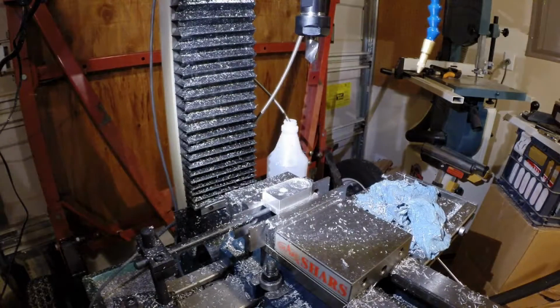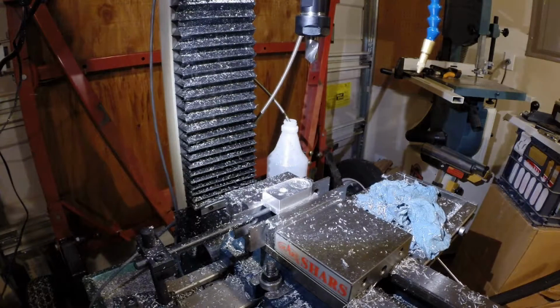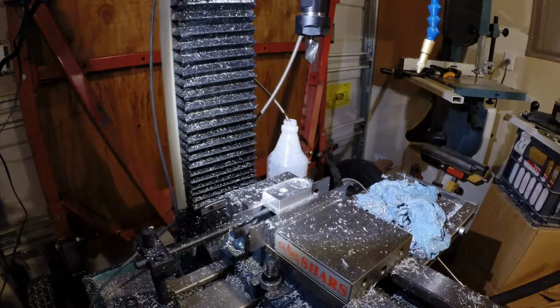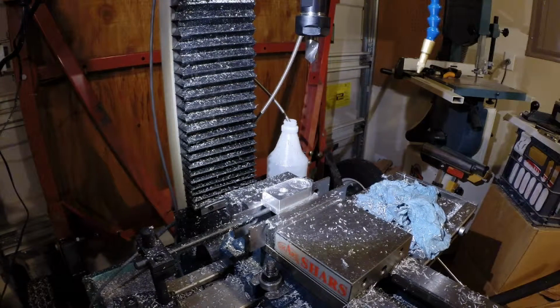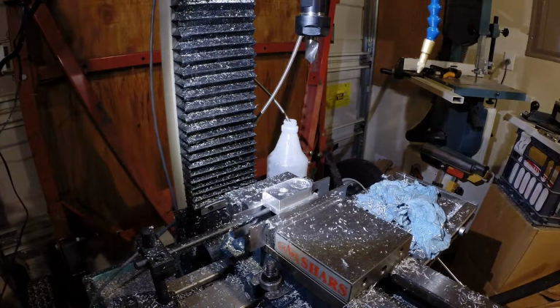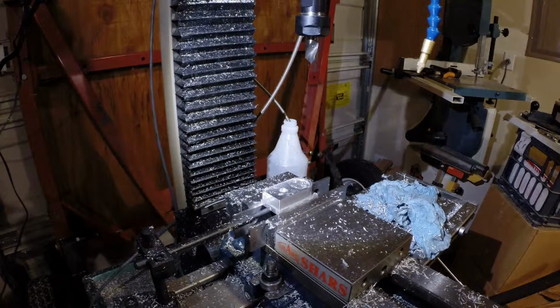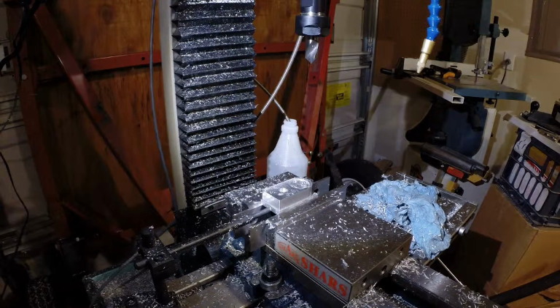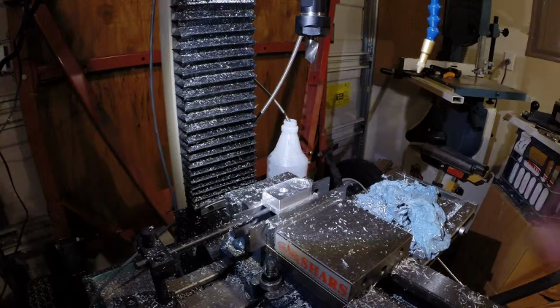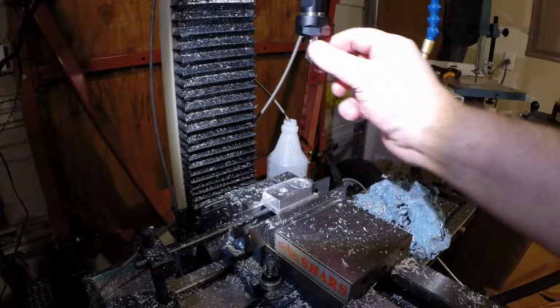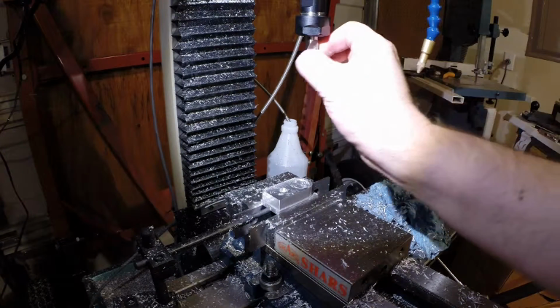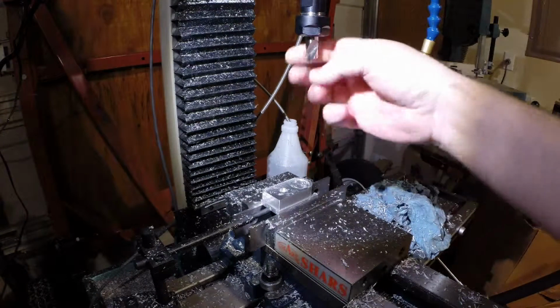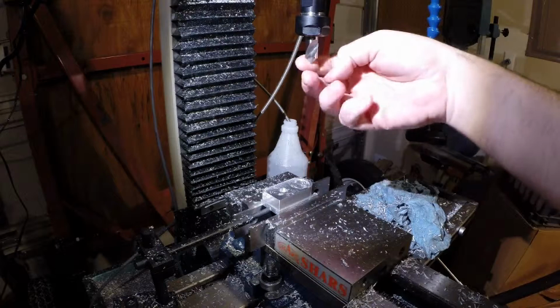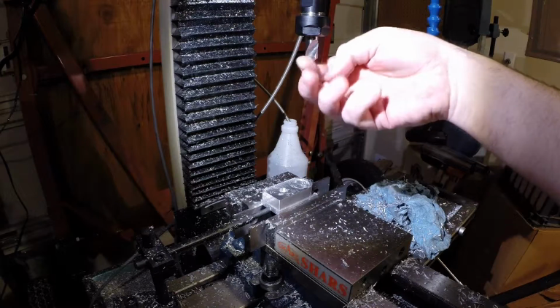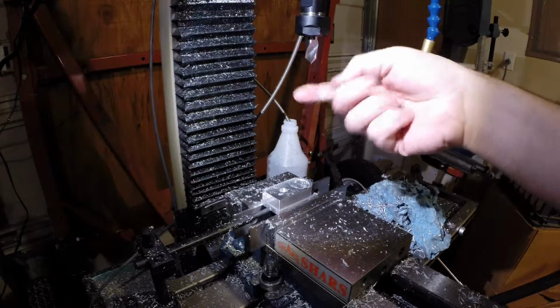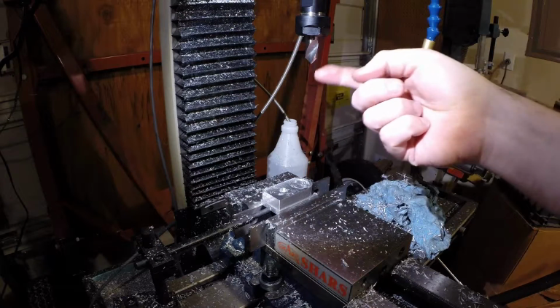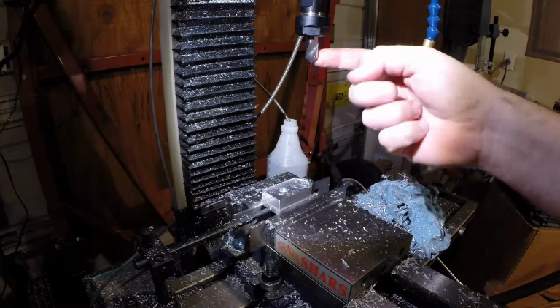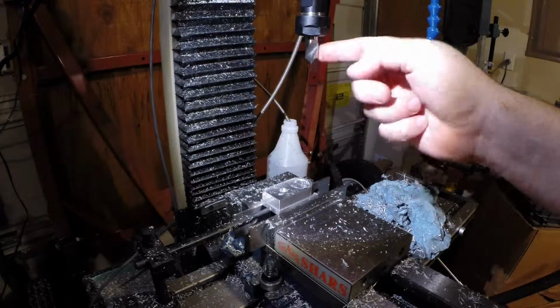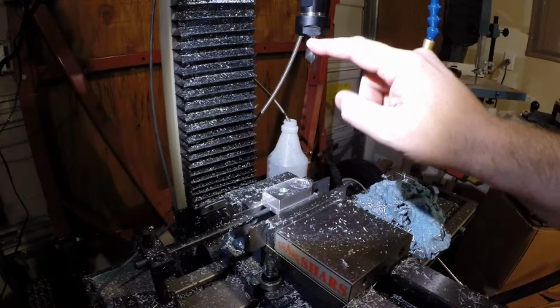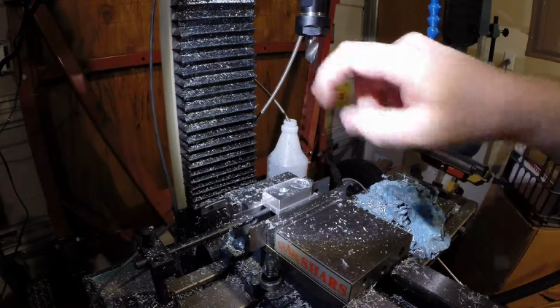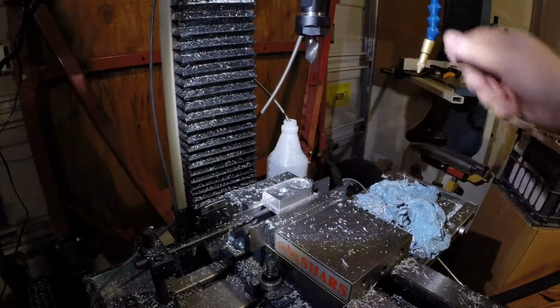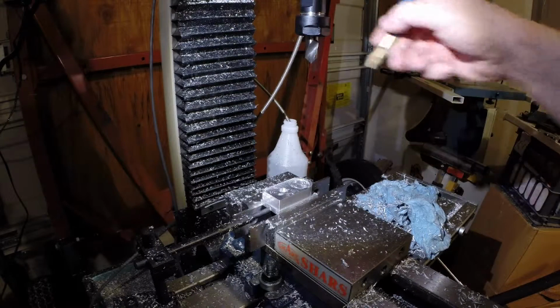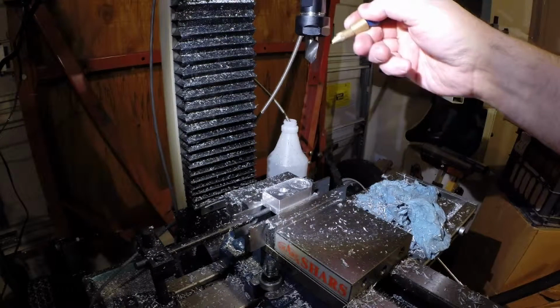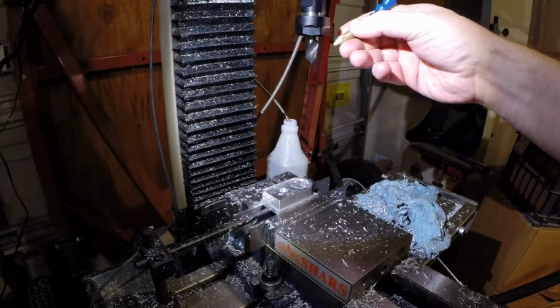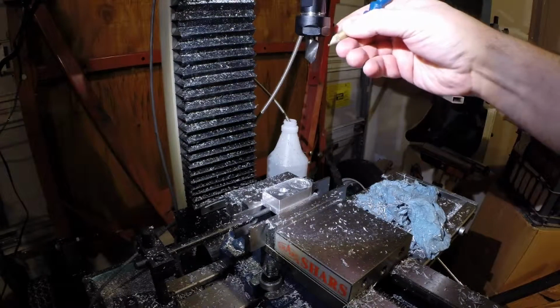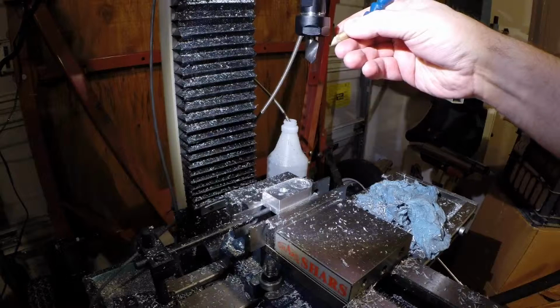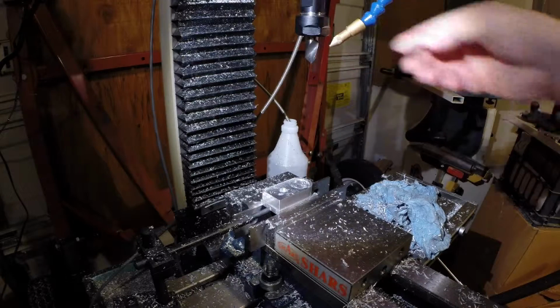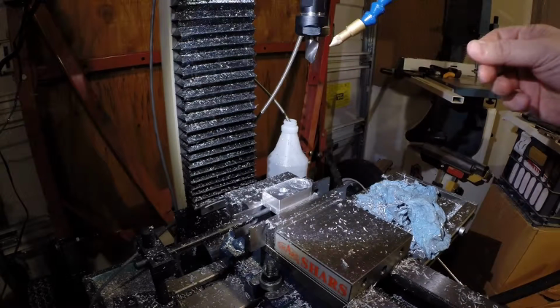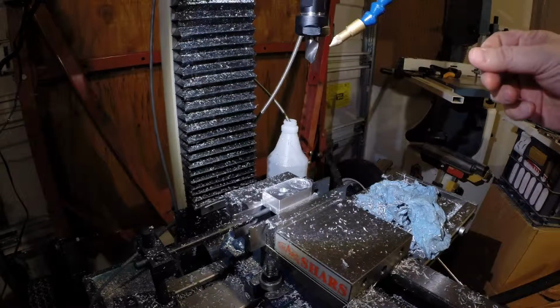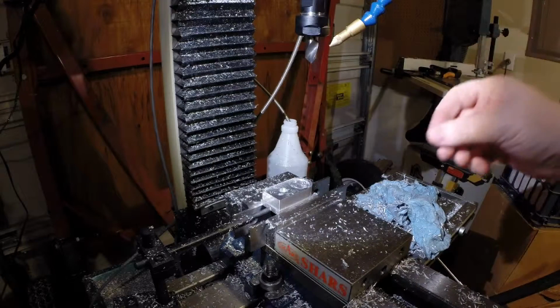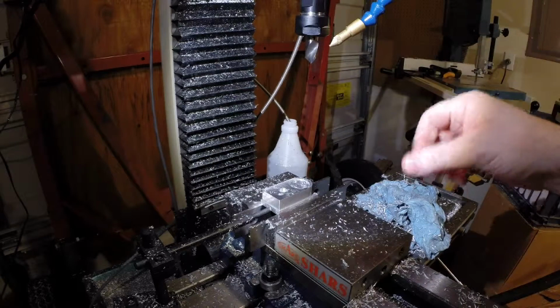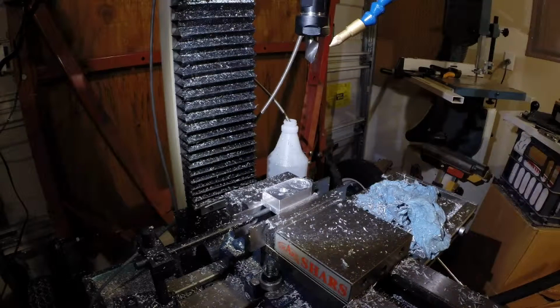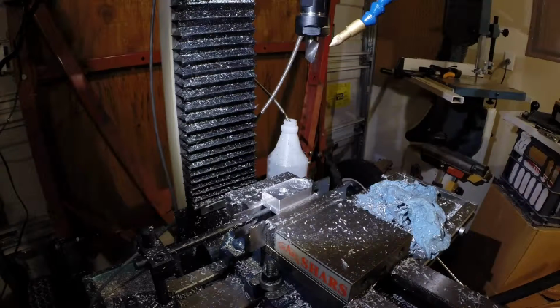The last tool for this side of the part is a 45-degree chamfer mill — though it's not actually a chamfer mill, it's a half-inch 90-degree spotting drill, but it's about a third of the cost and works just as well.